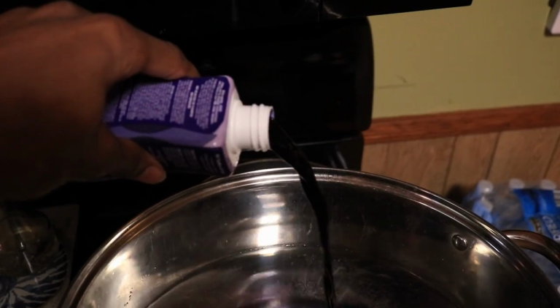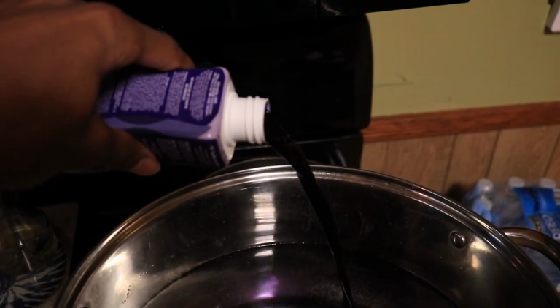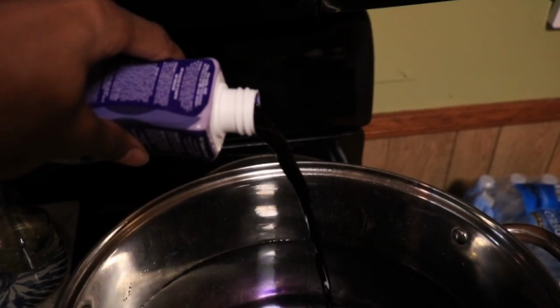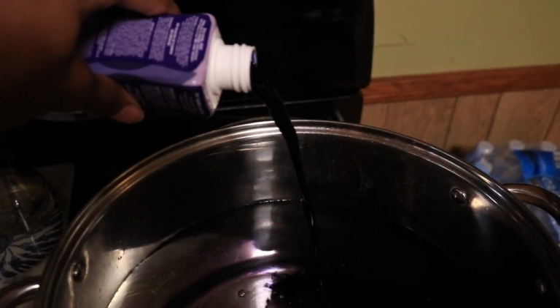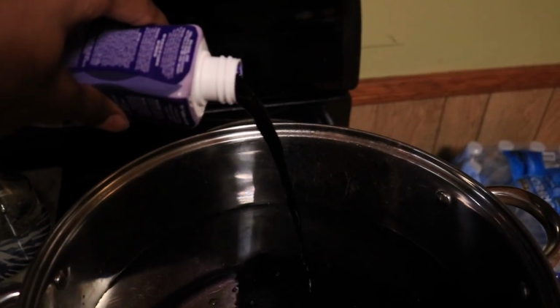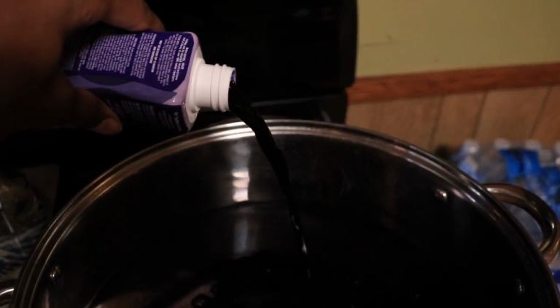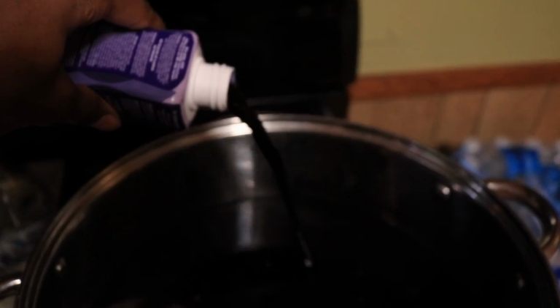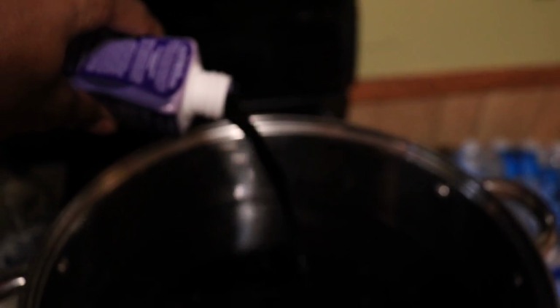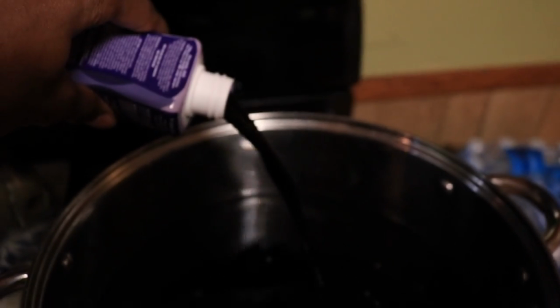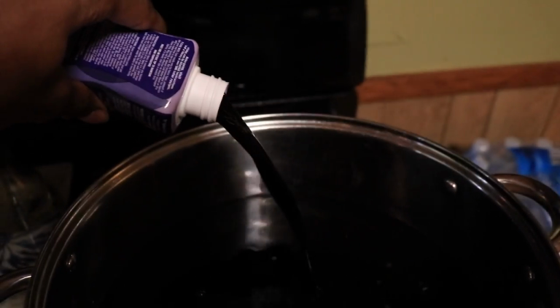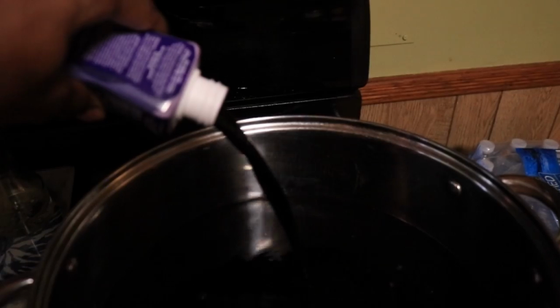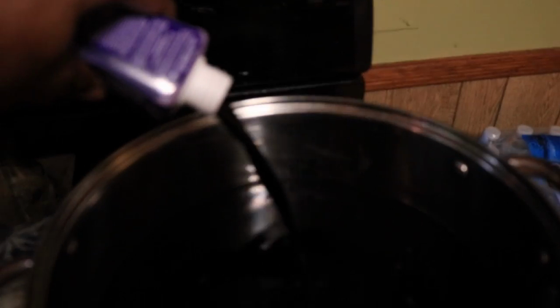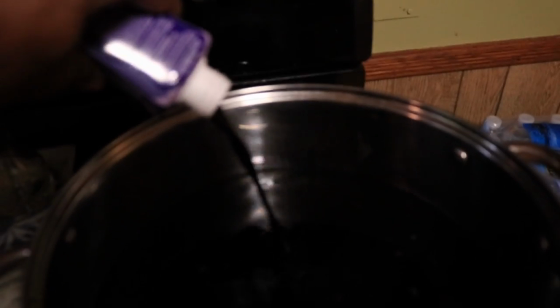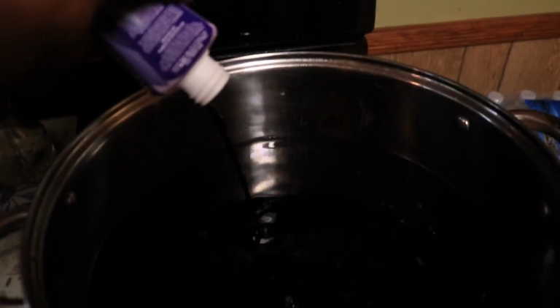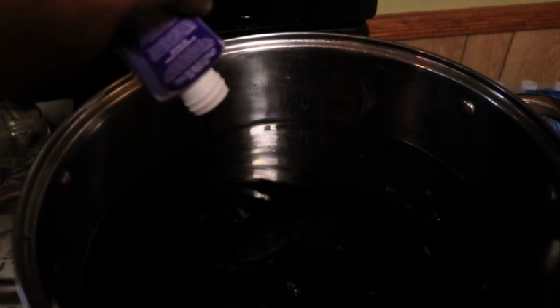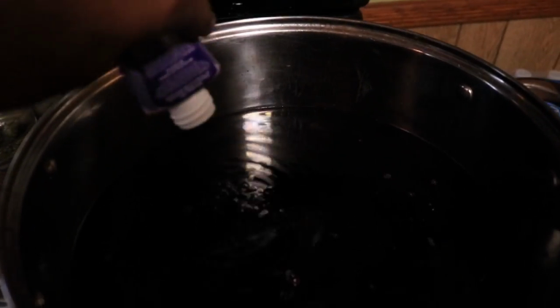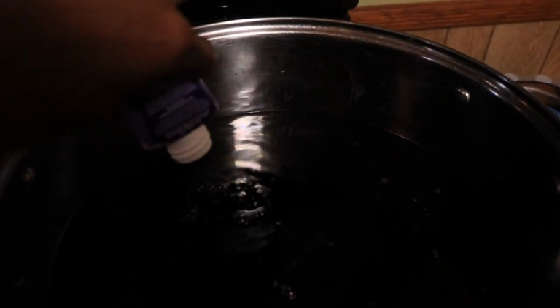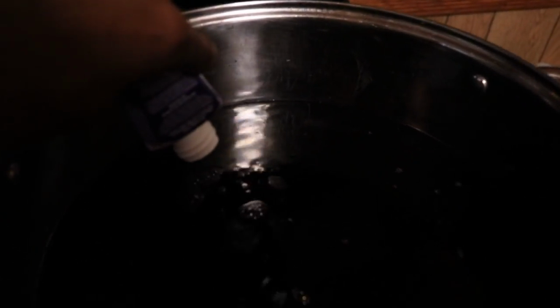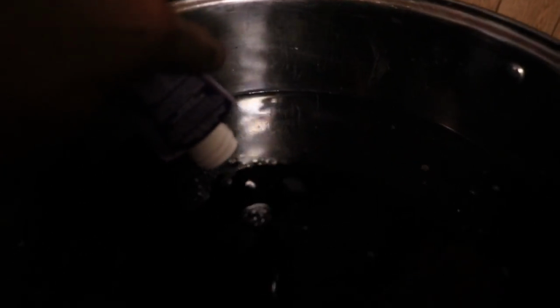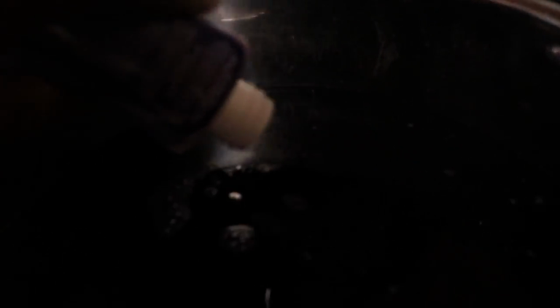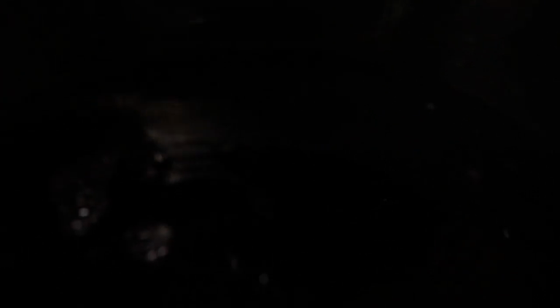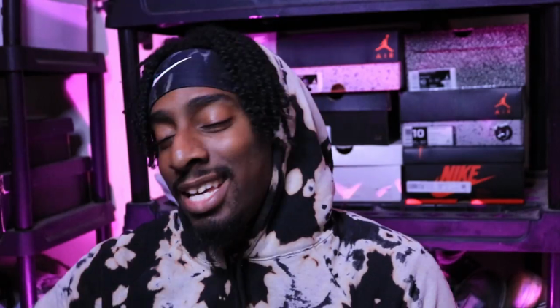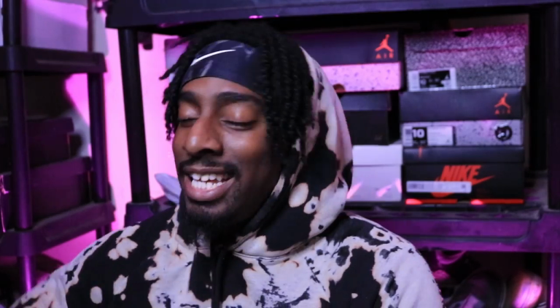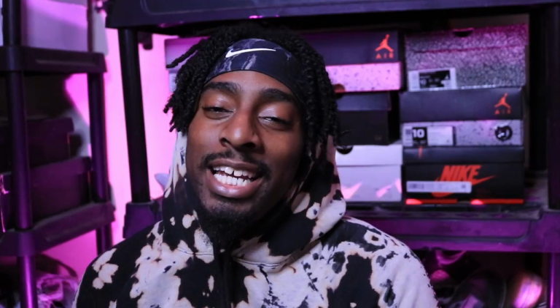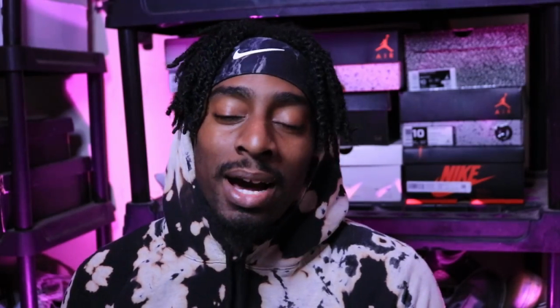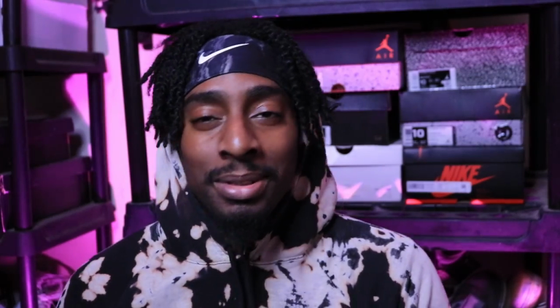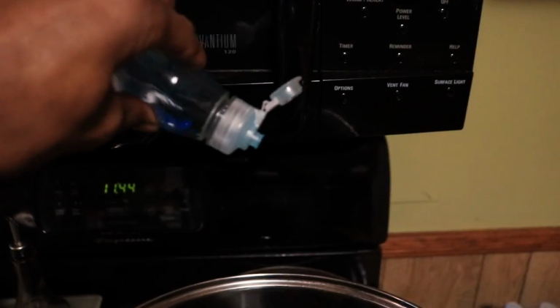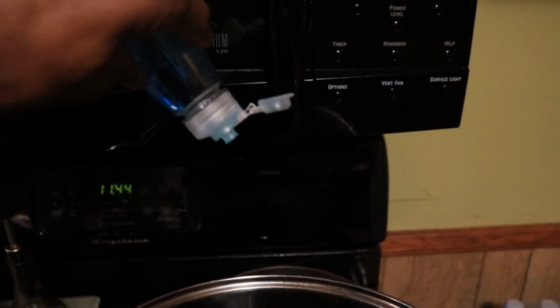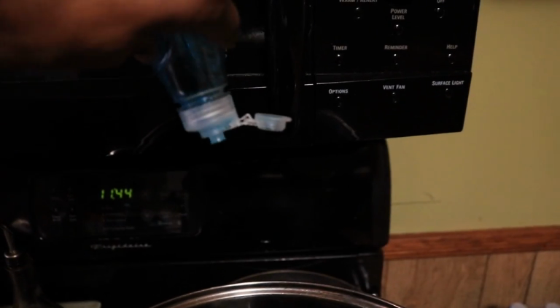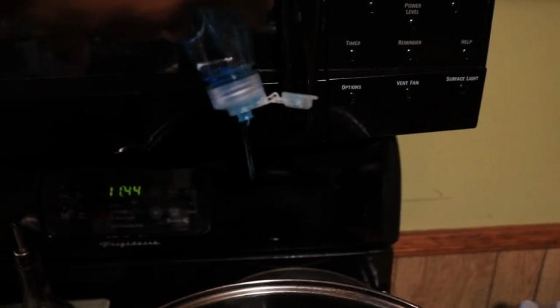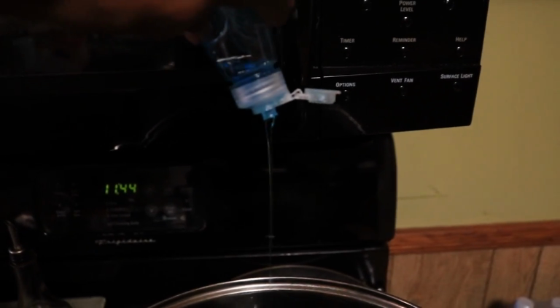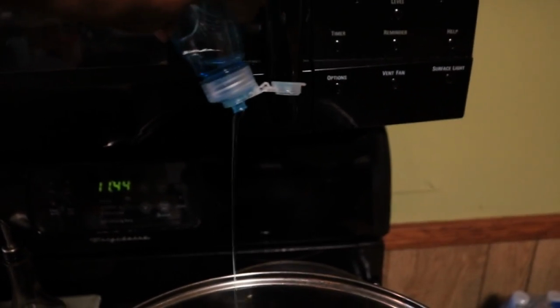Now you just need to pour your water in the pot, heat that thing up, and let's get it popping. Now I'm just dunking the shoes in there.